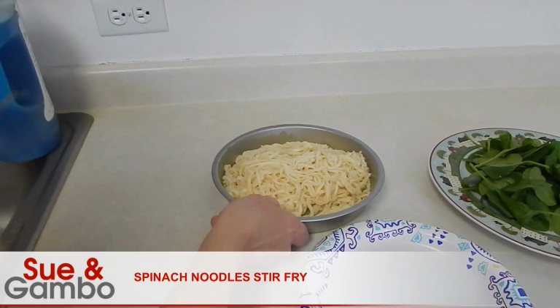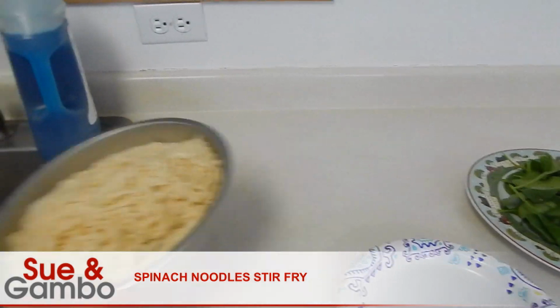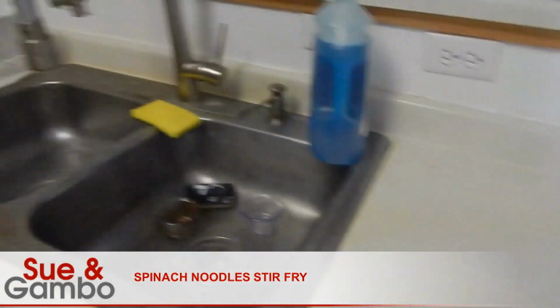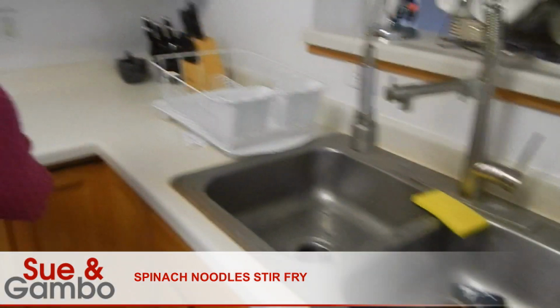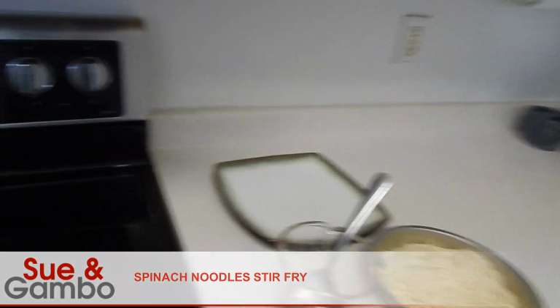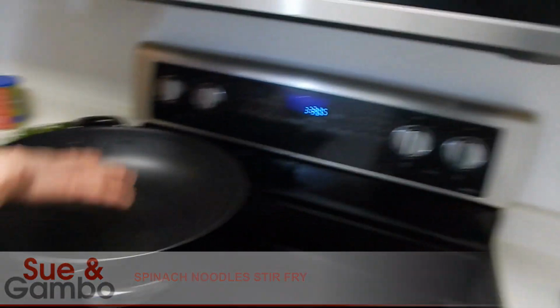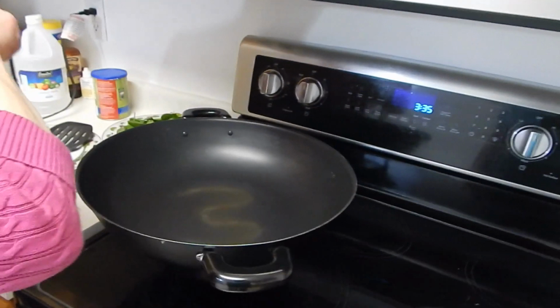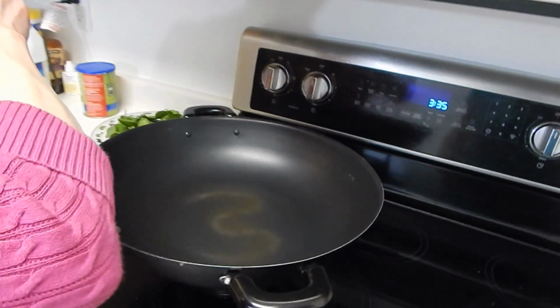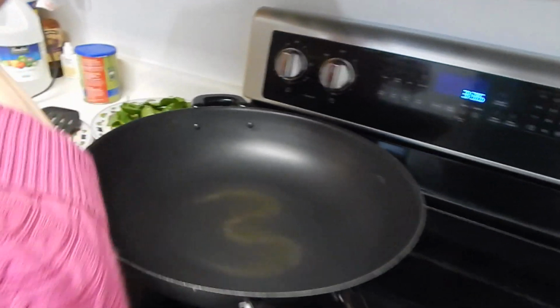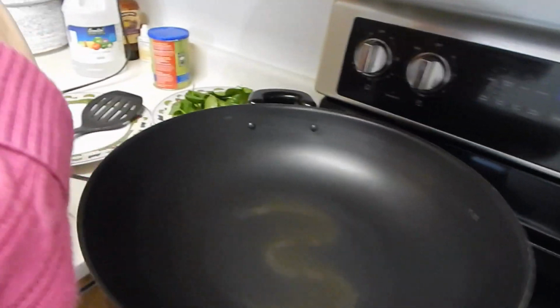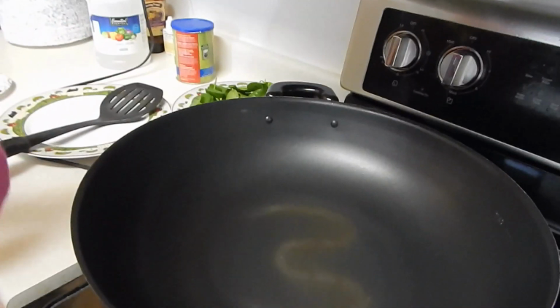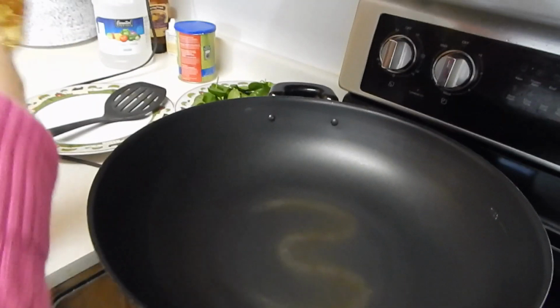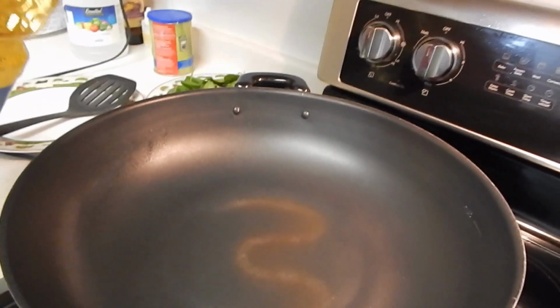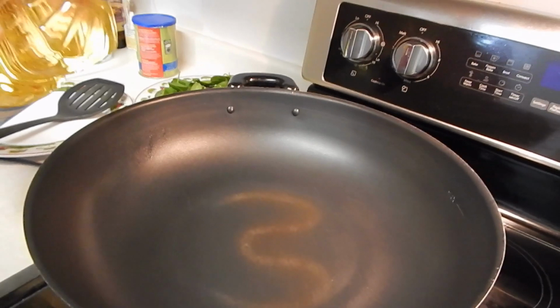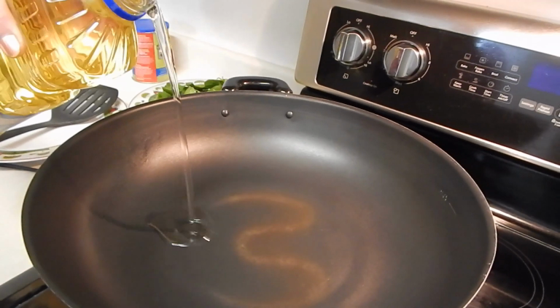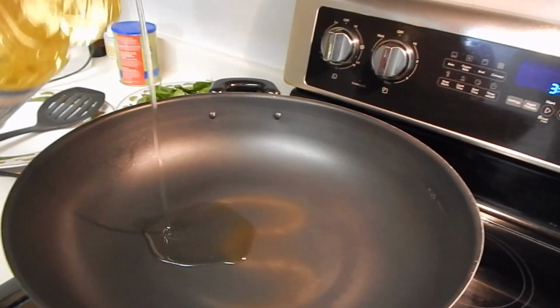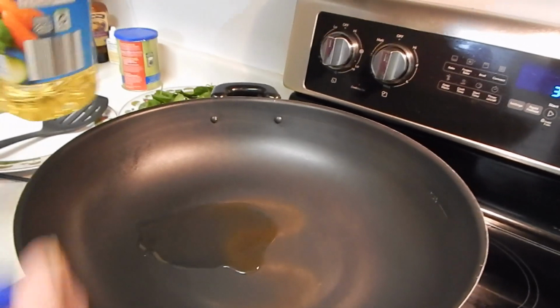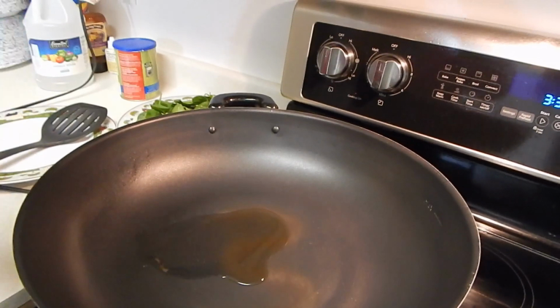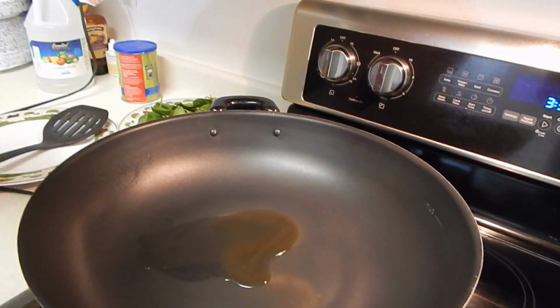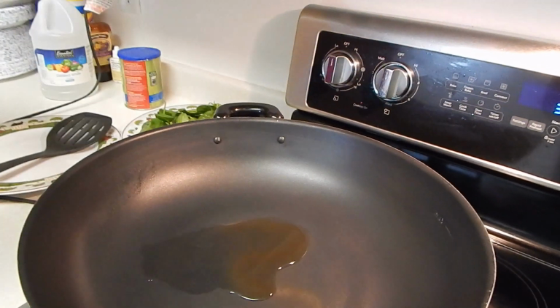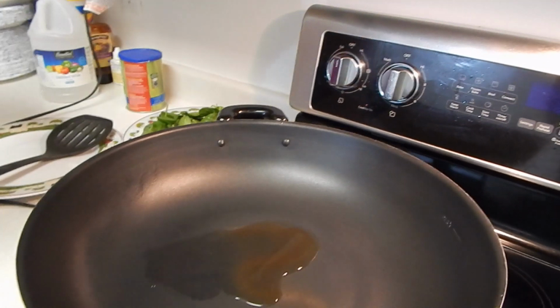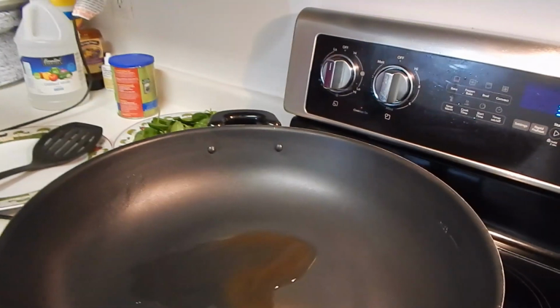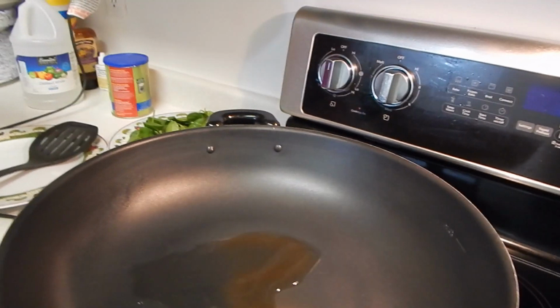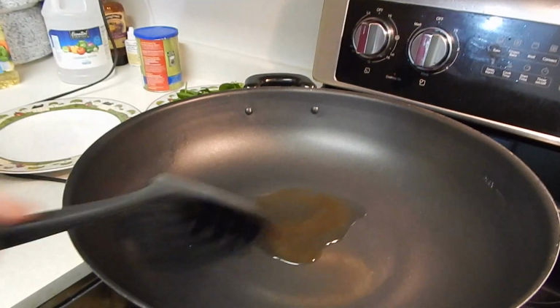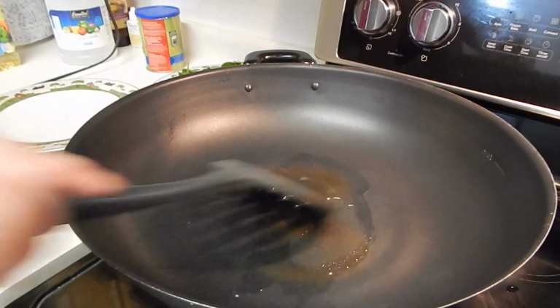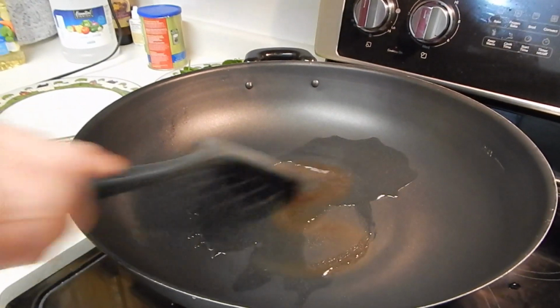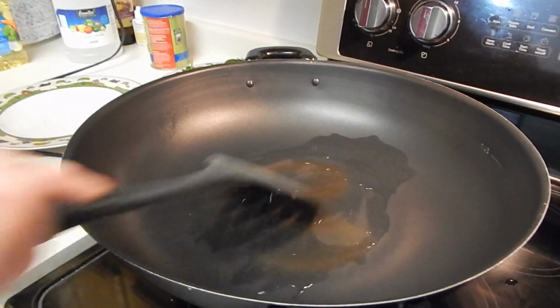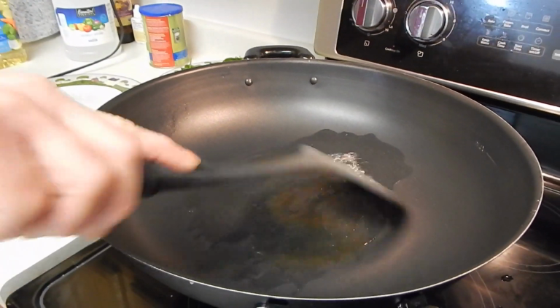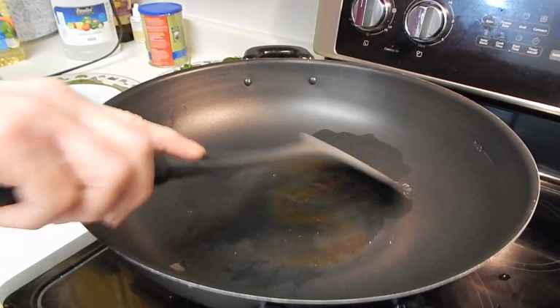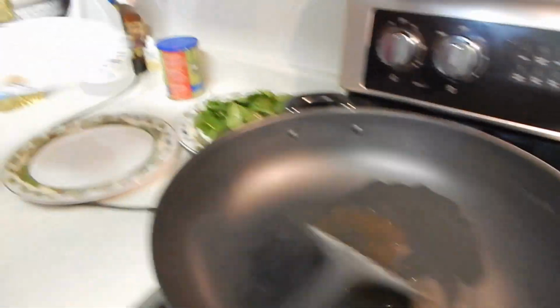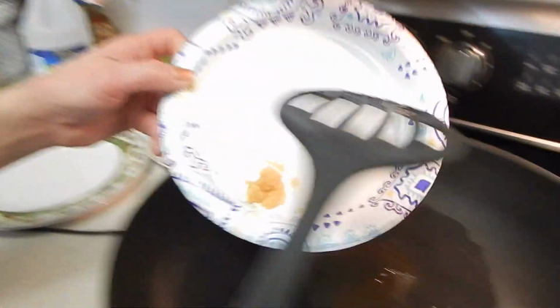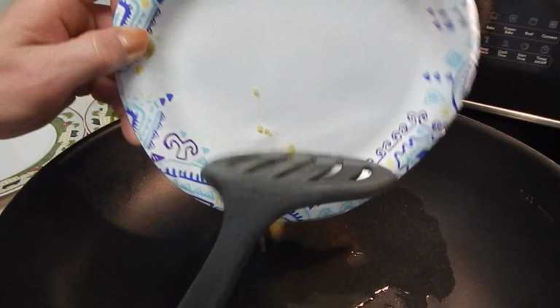I'm going to bring it to cook now. Always wait until the wok is hot, then put a little bit of oil in it. I'm going to put some garlic in it.